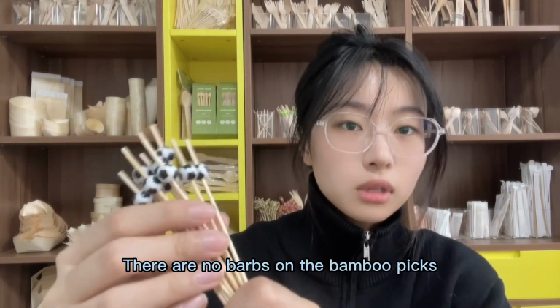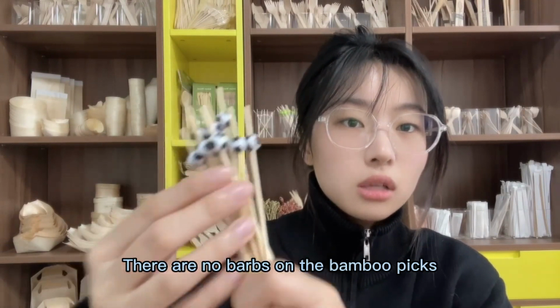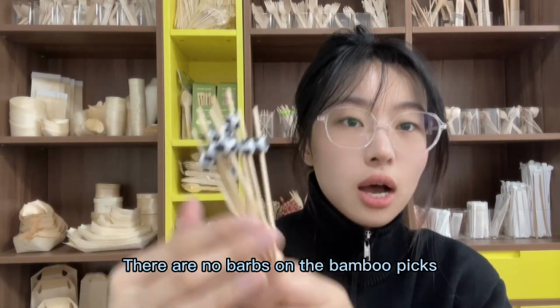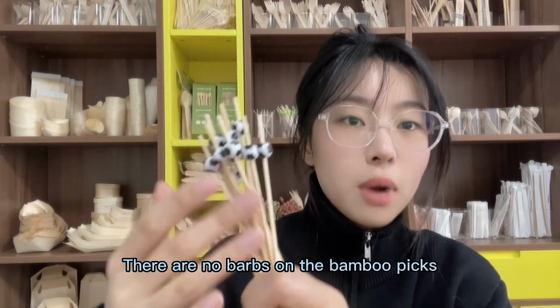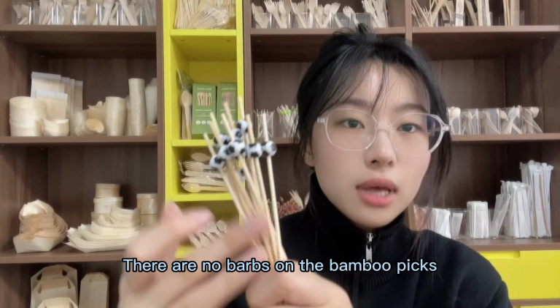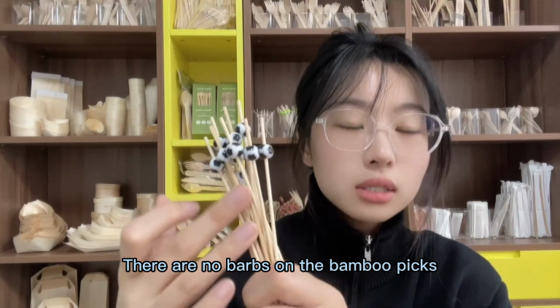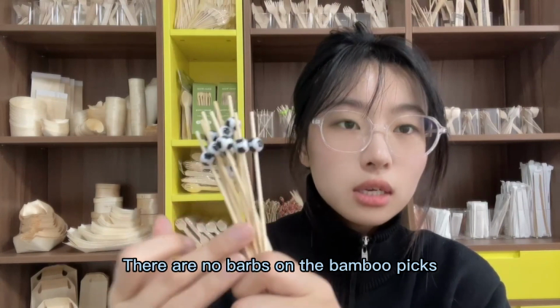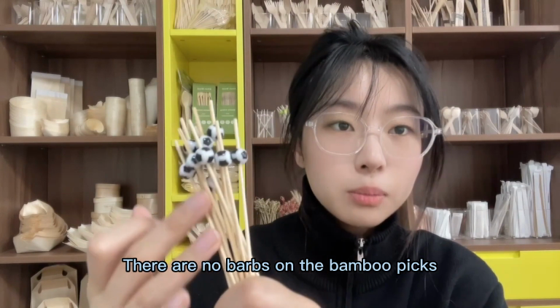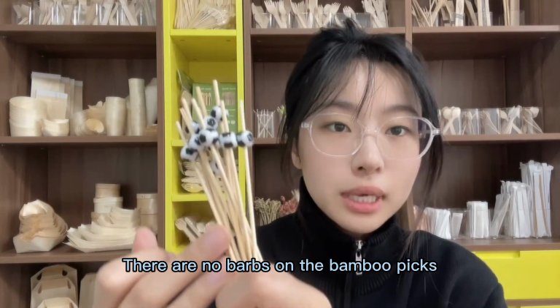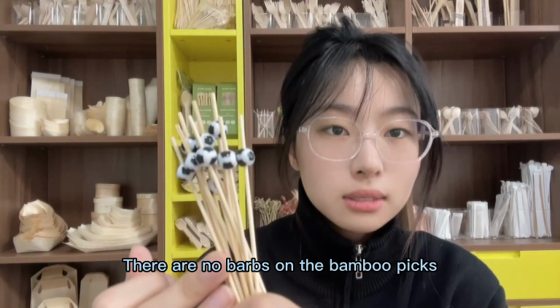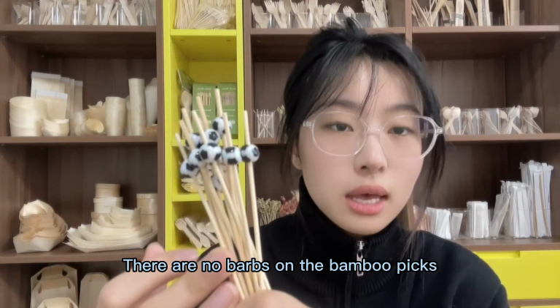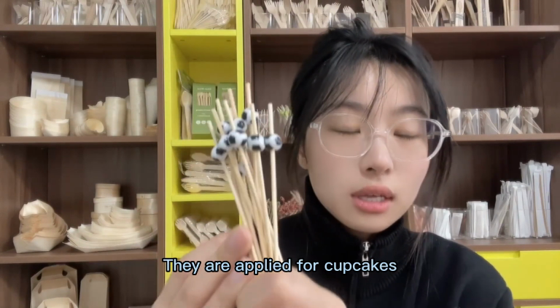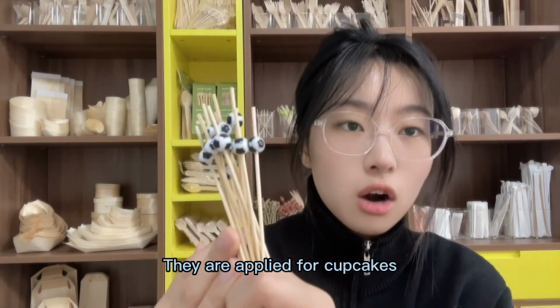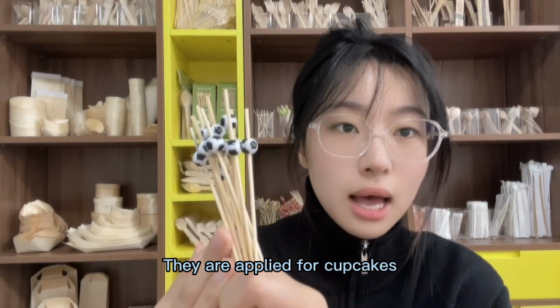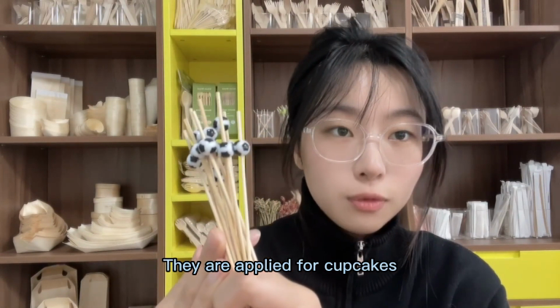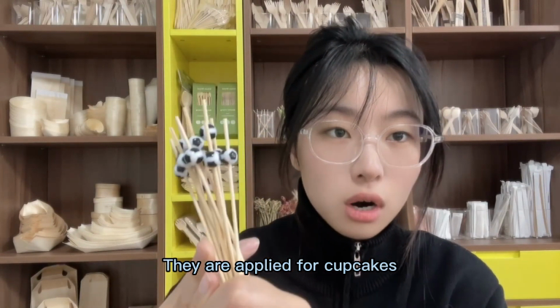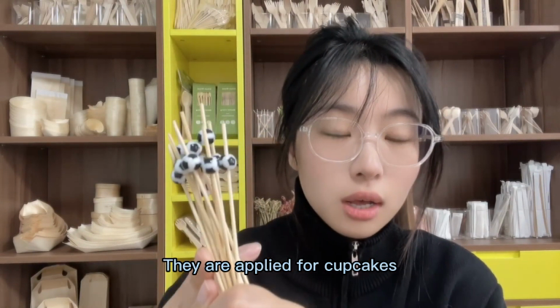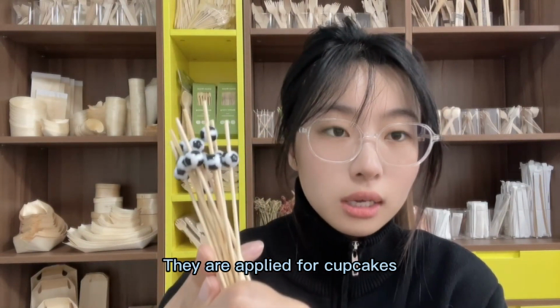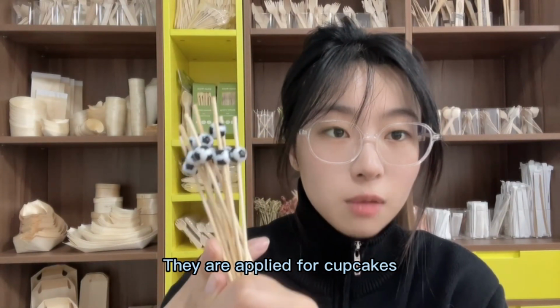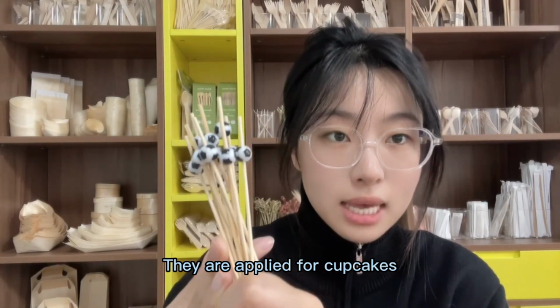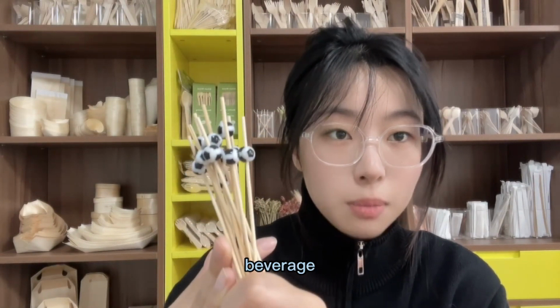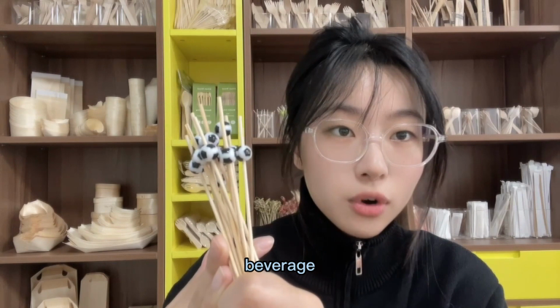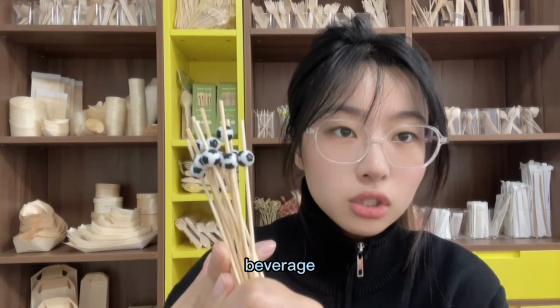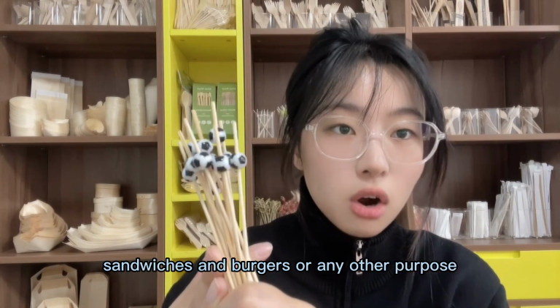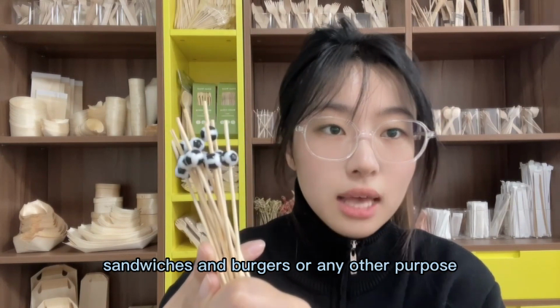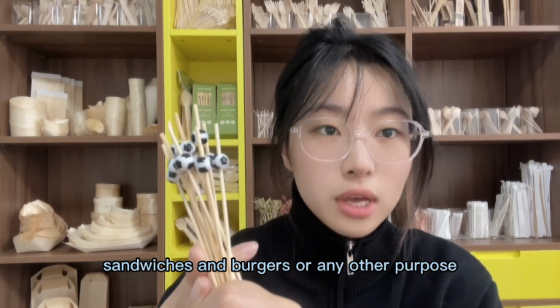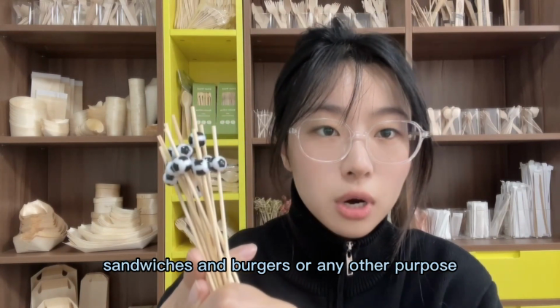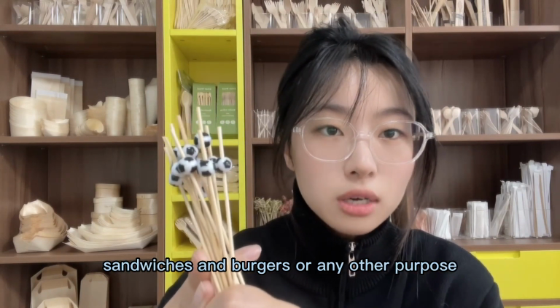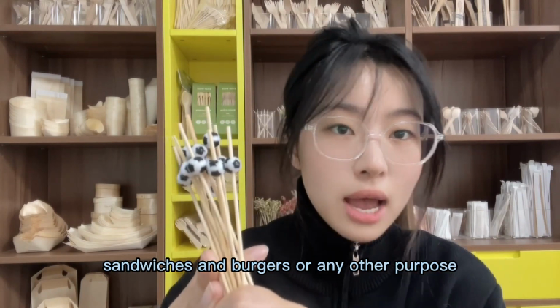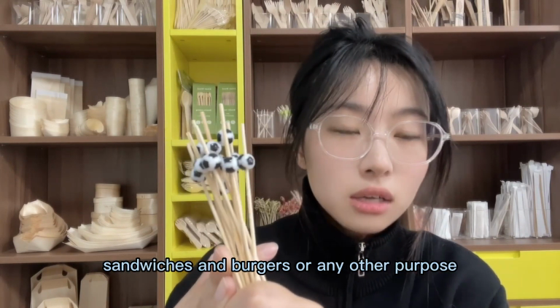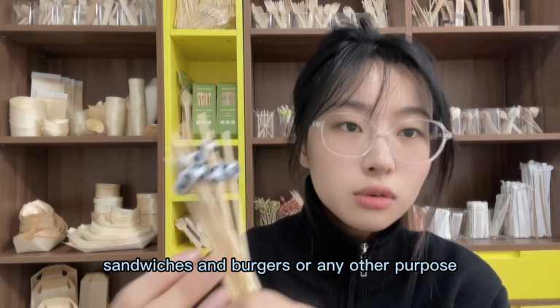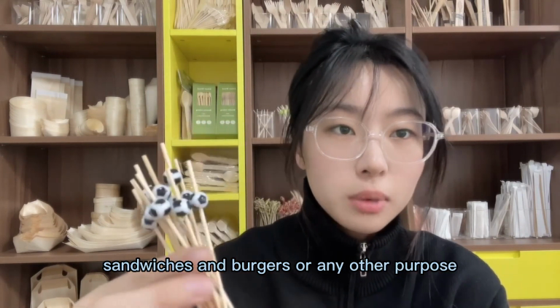There are no barbs on the bamboo picks. They are suitable for cupcakes, beverages, sandwiches, burgers, or any other purpose.